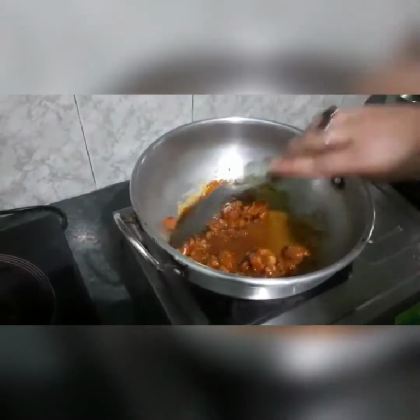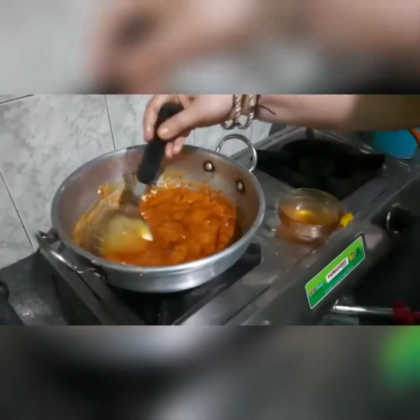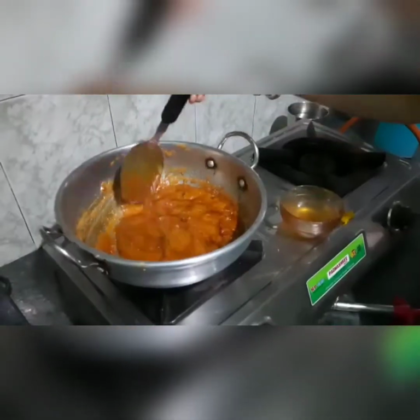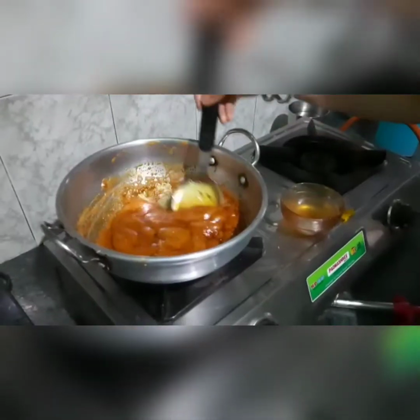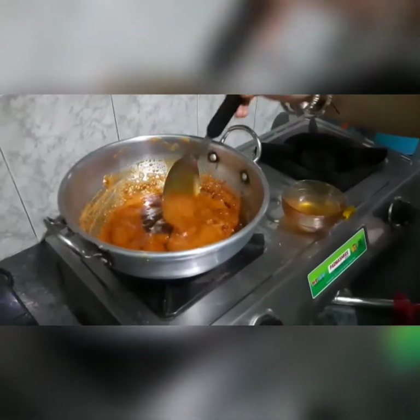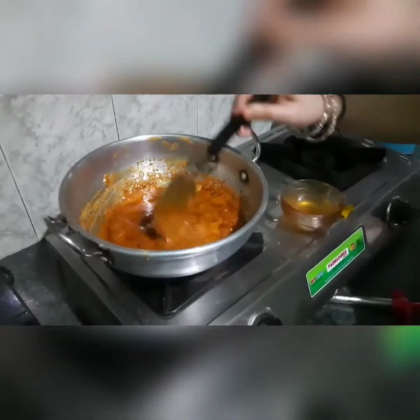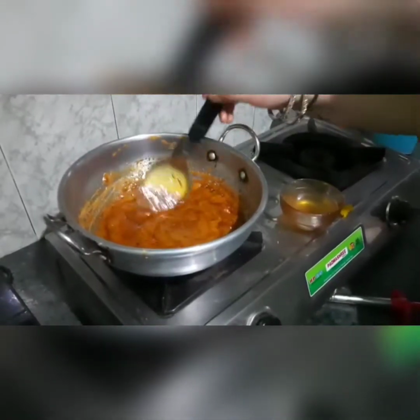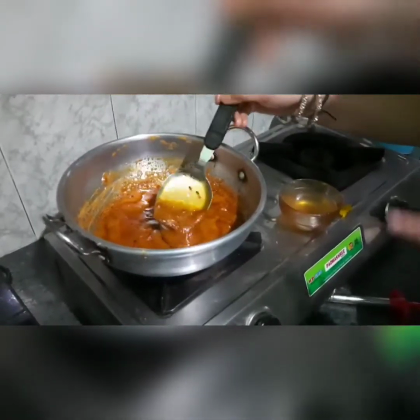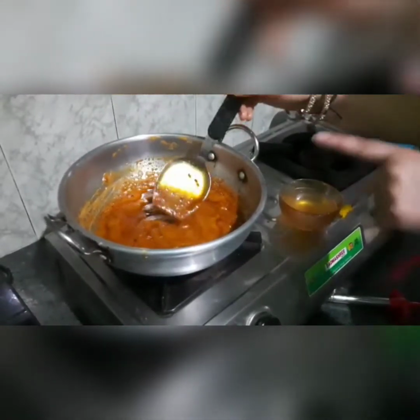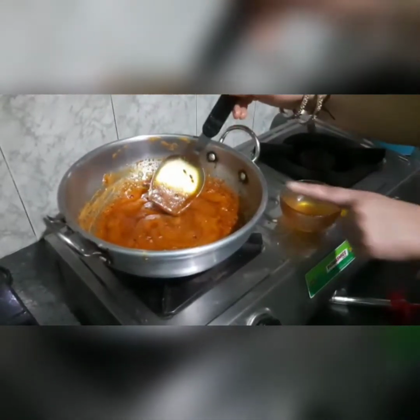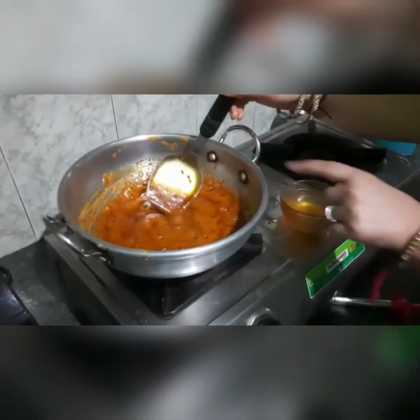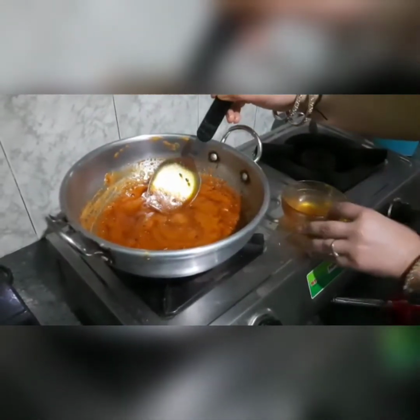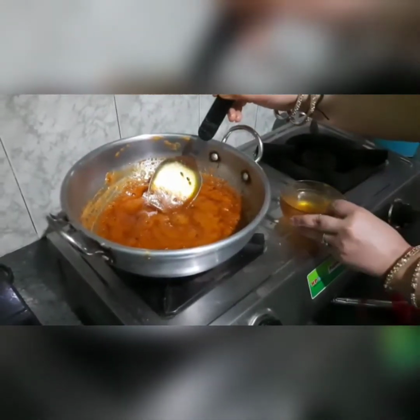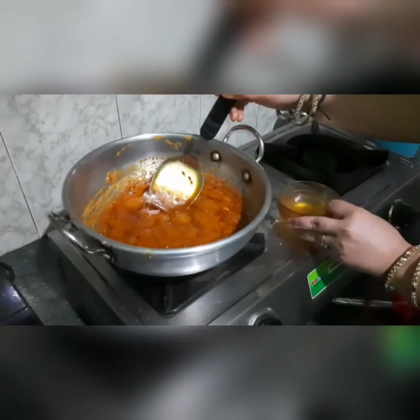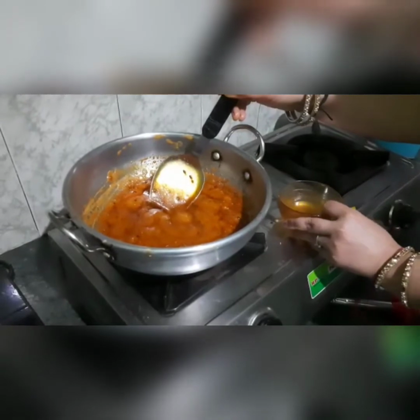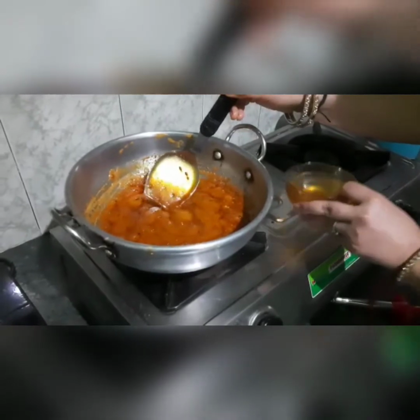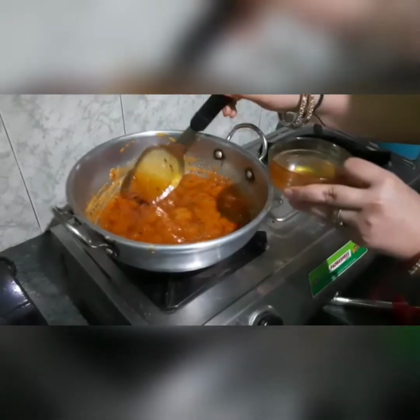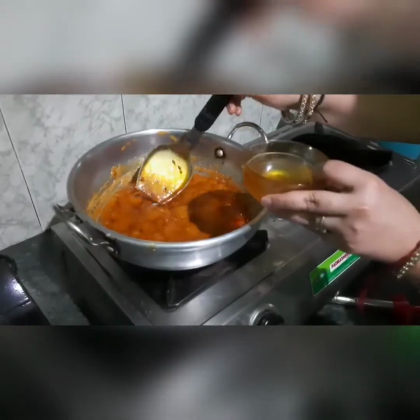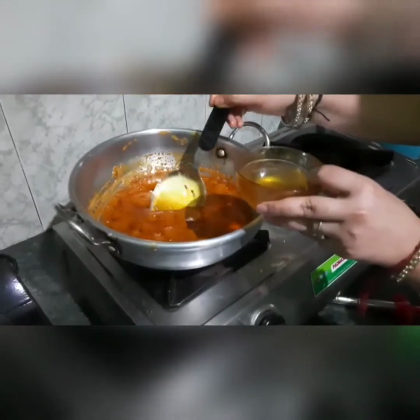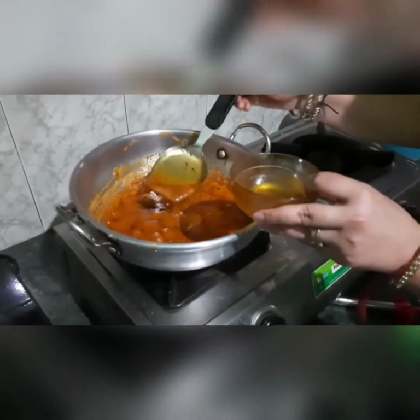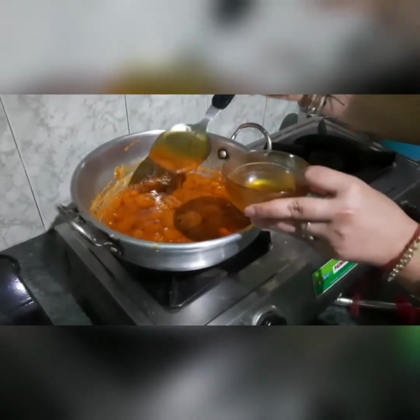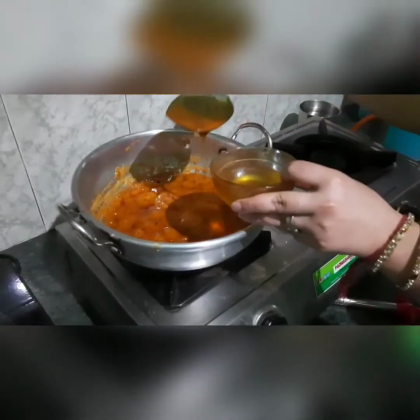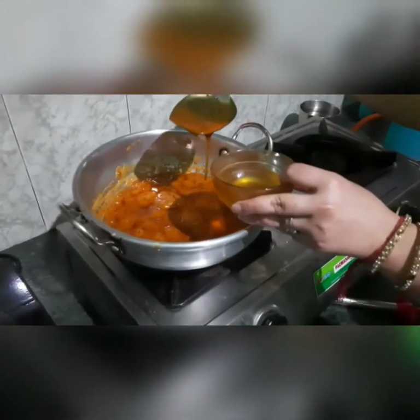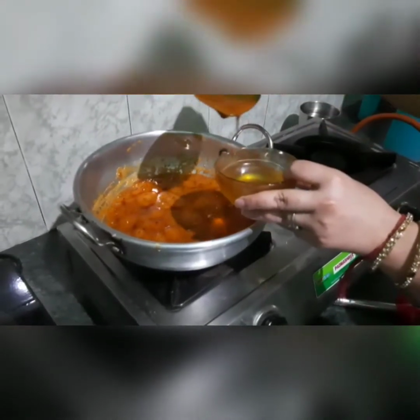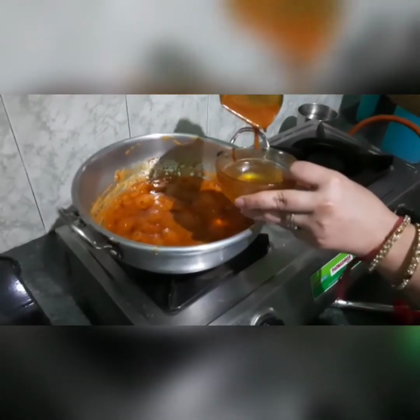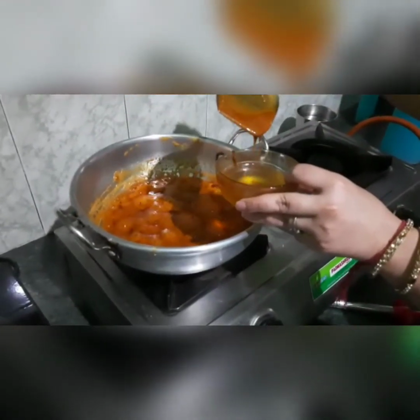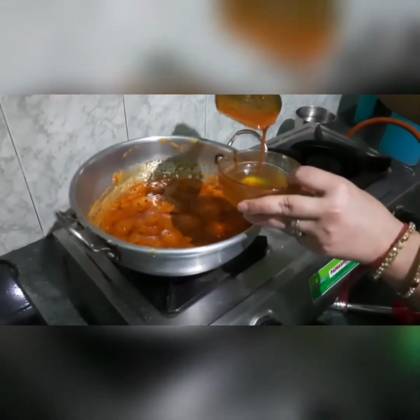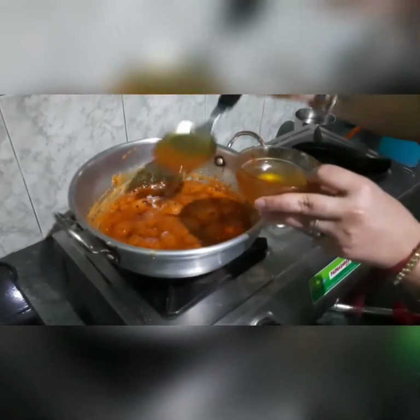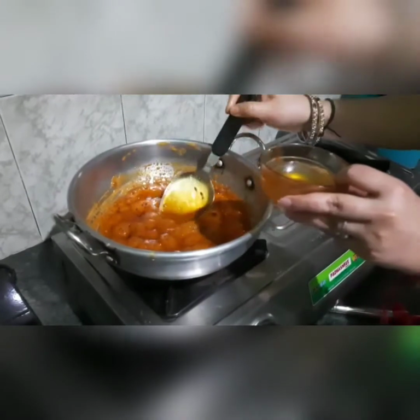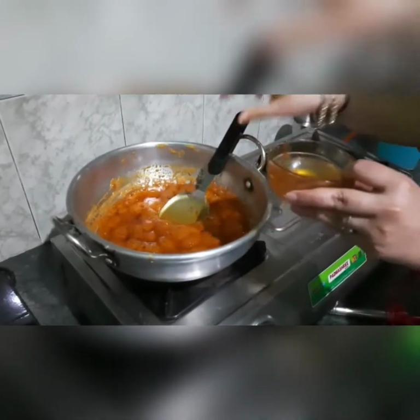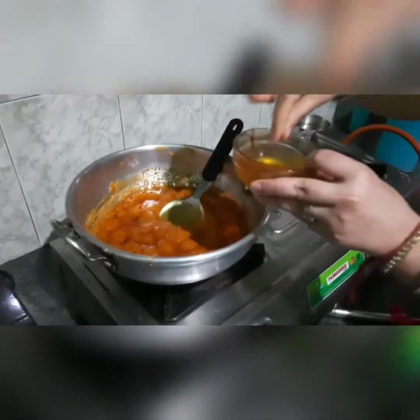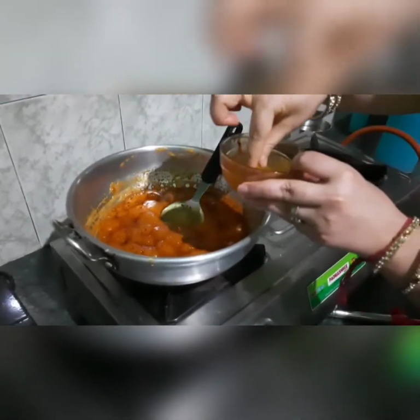Now we will check whether it has been done or not. We will take some water and add a little drop of the mixture into it, then we will see if it has set properly.